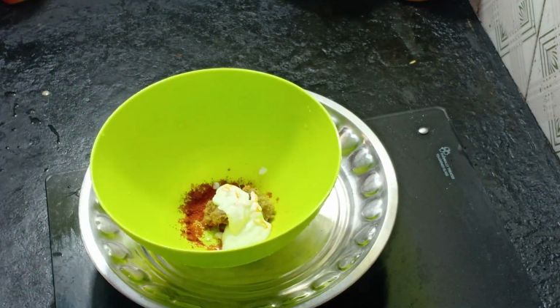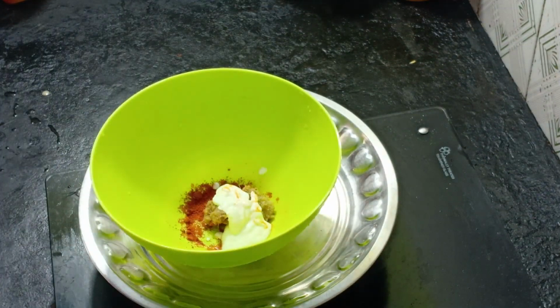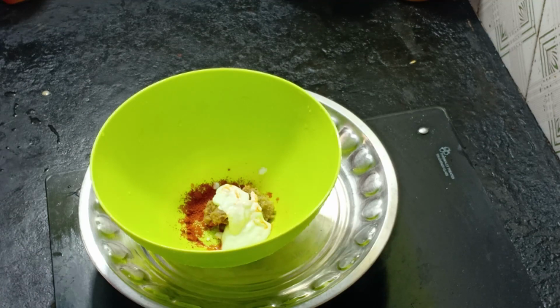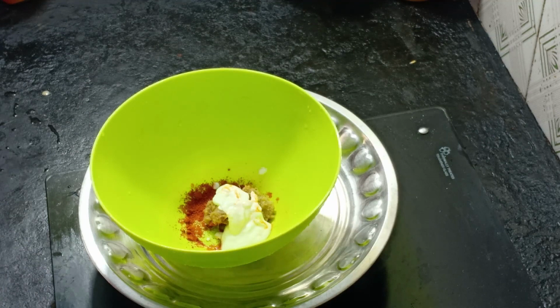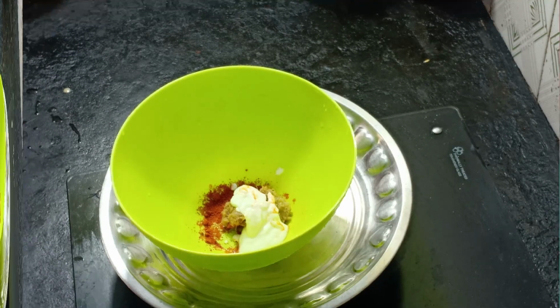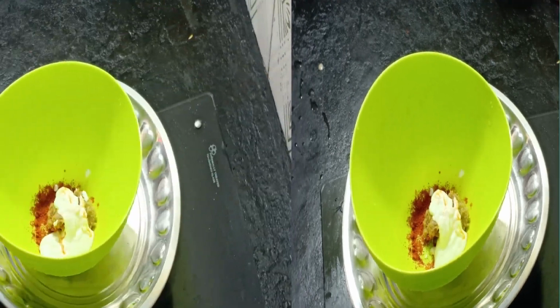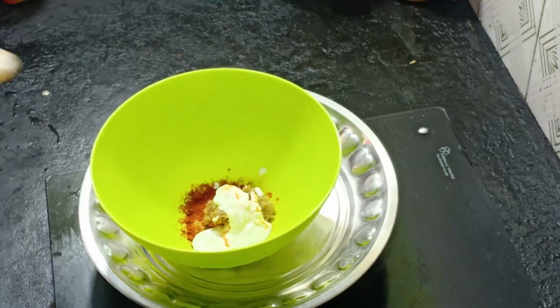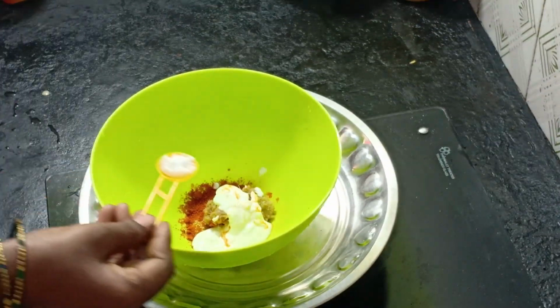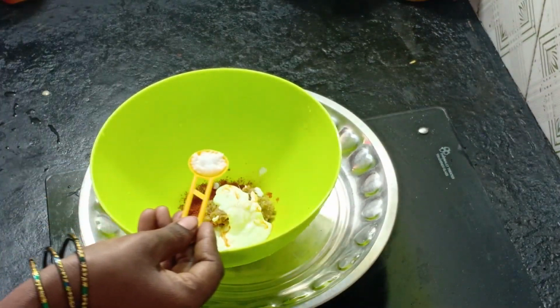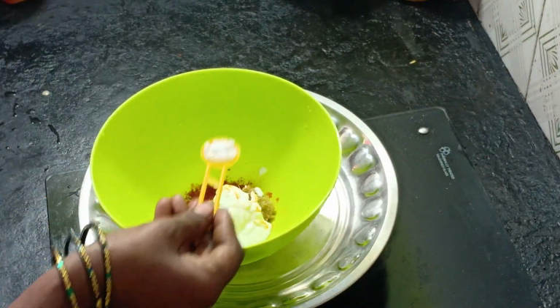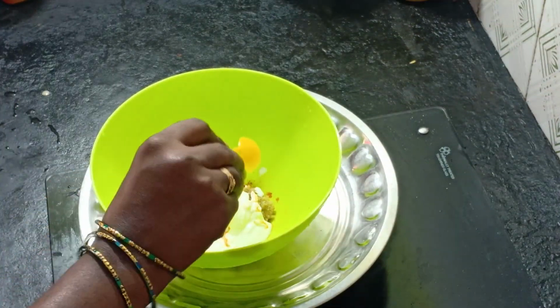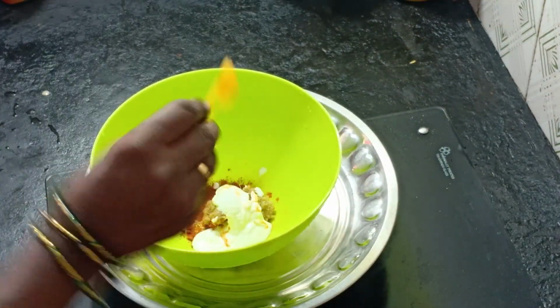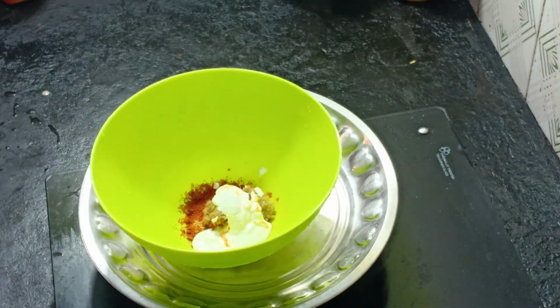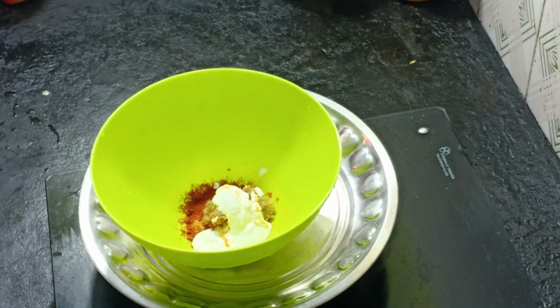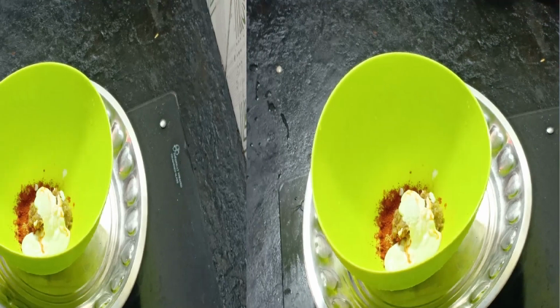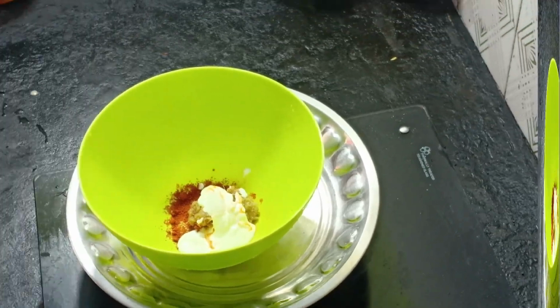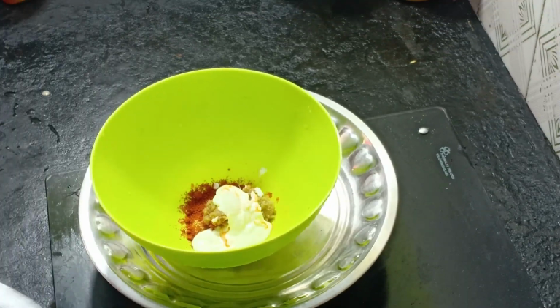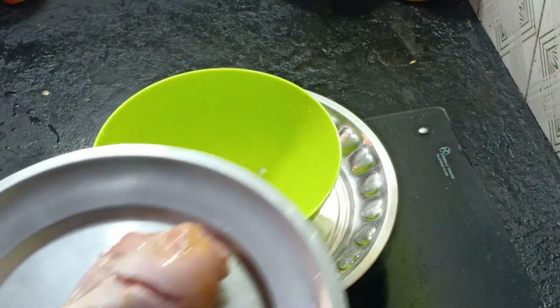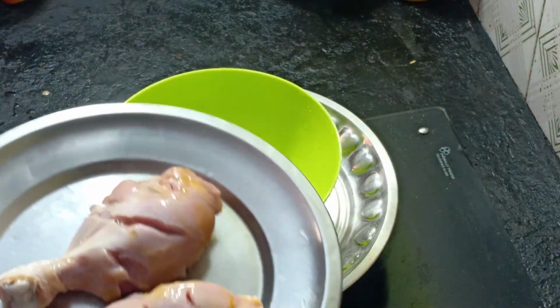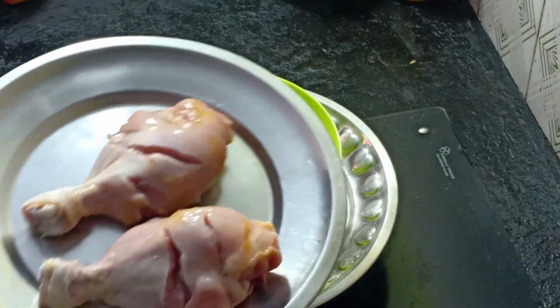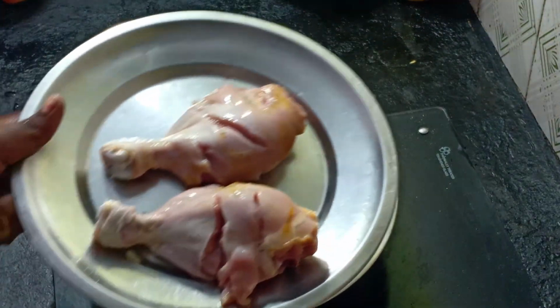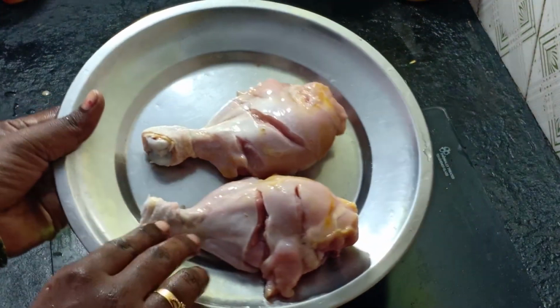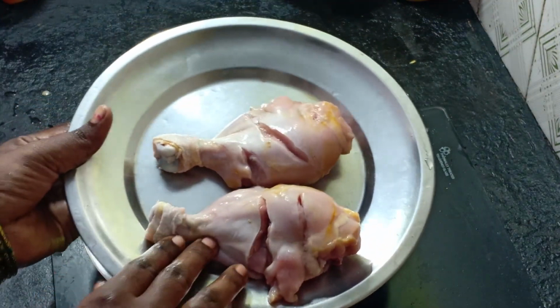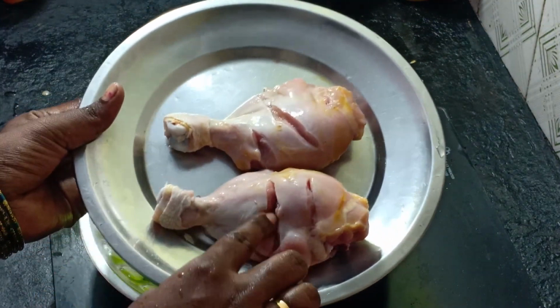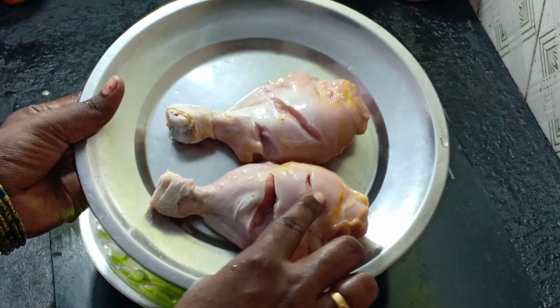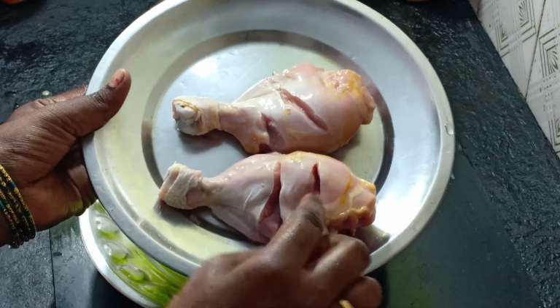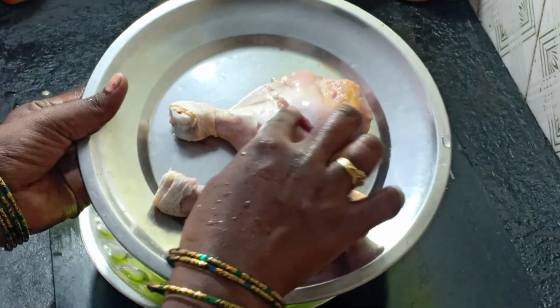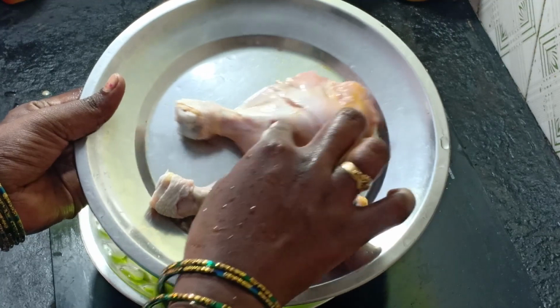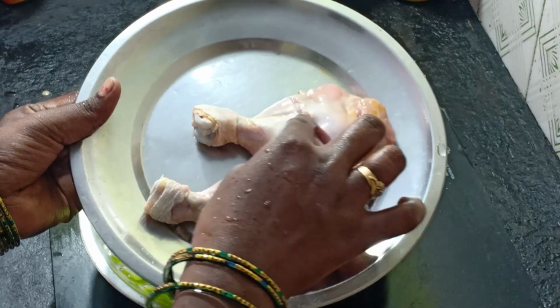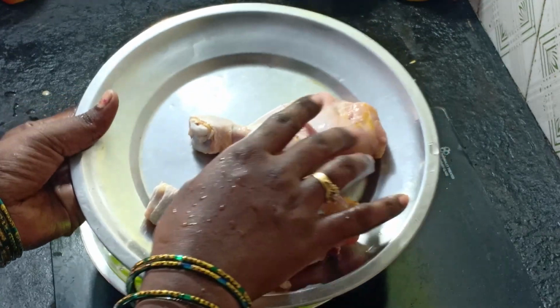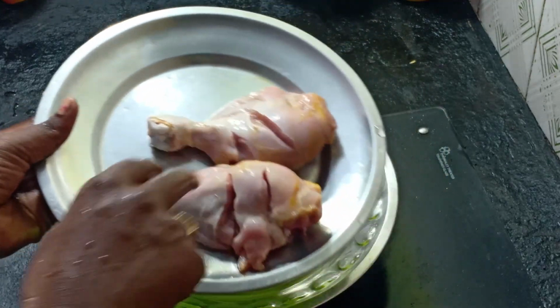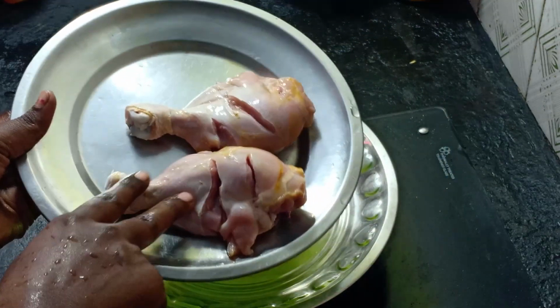Add two spoons to the plate. Add the chicken and the egg as well.